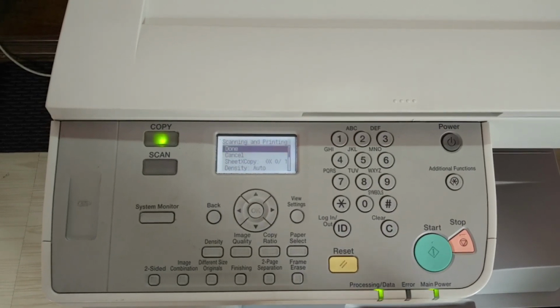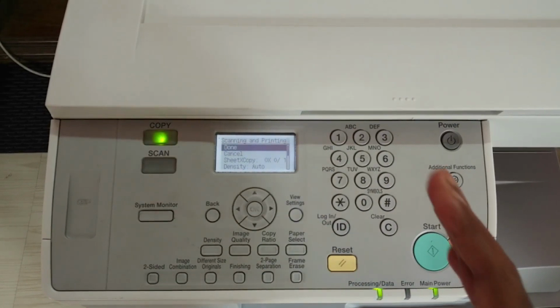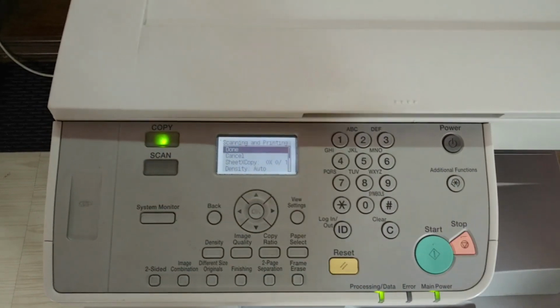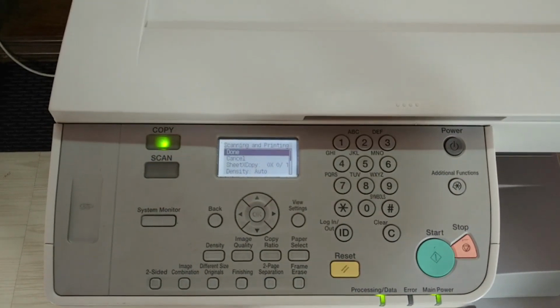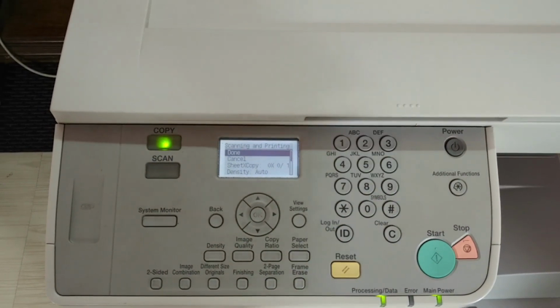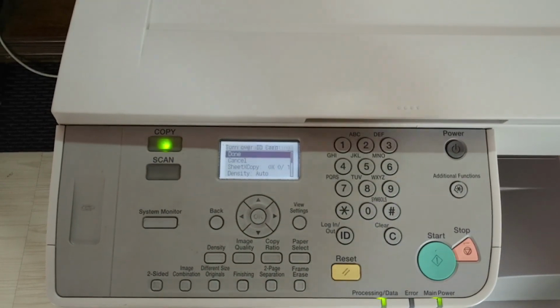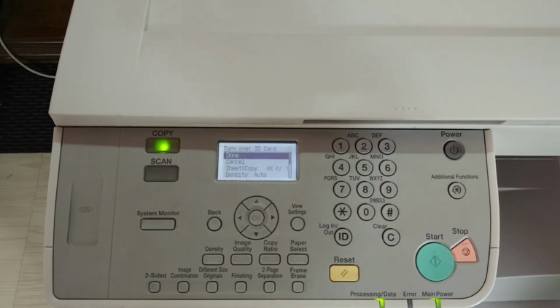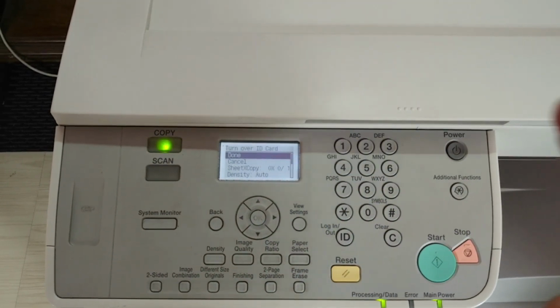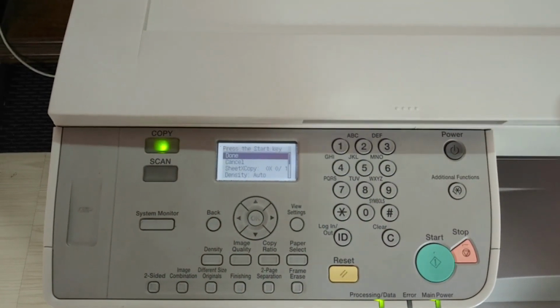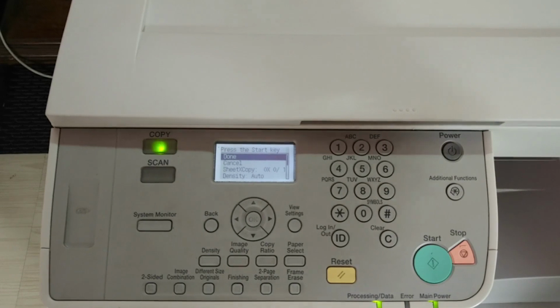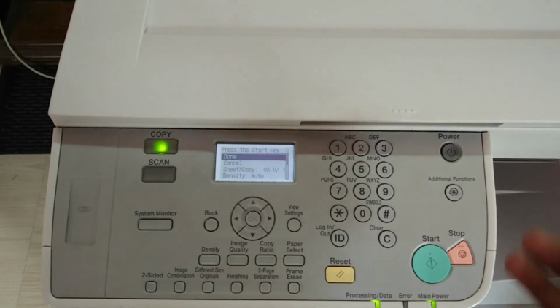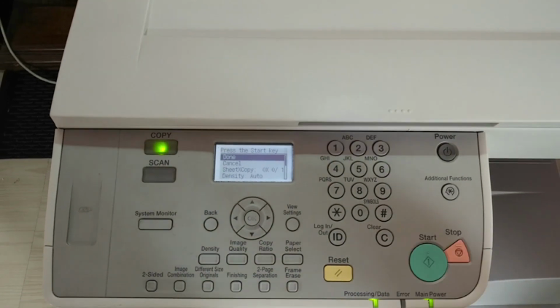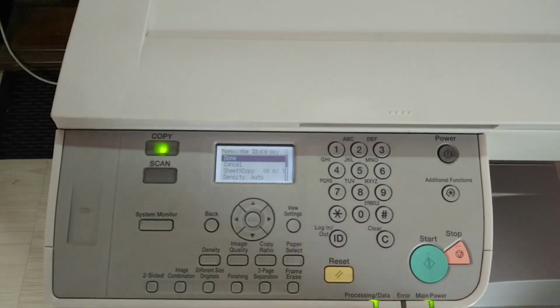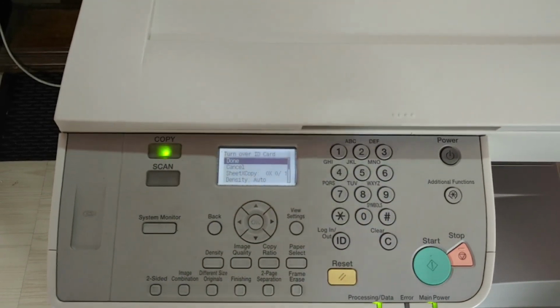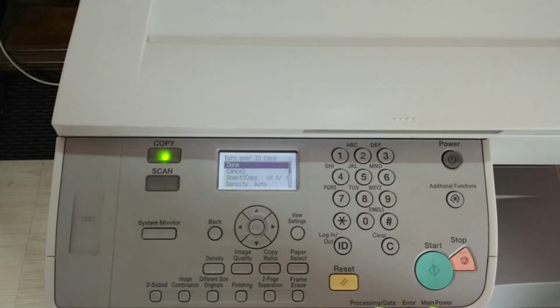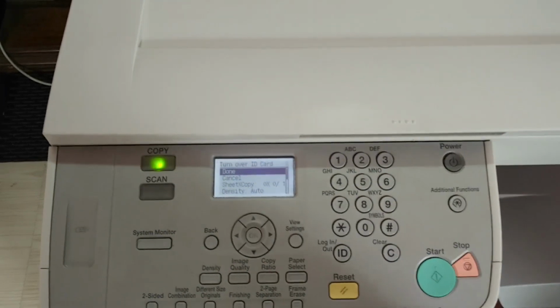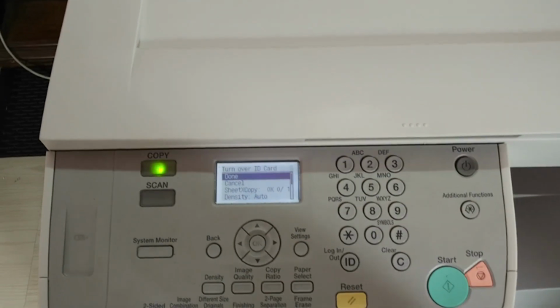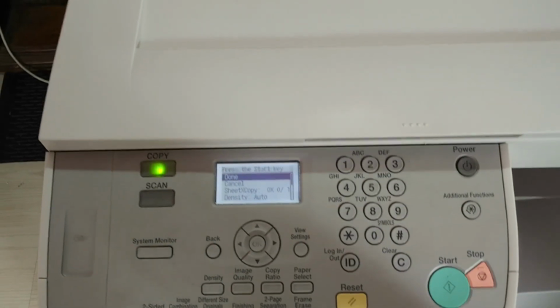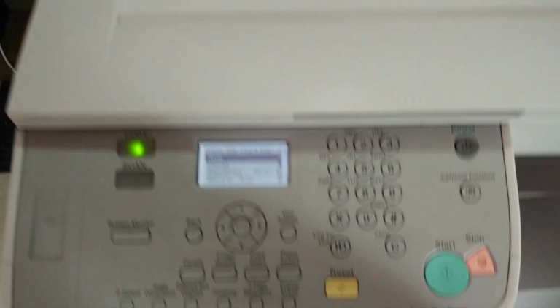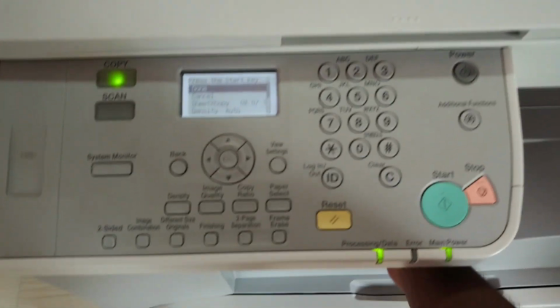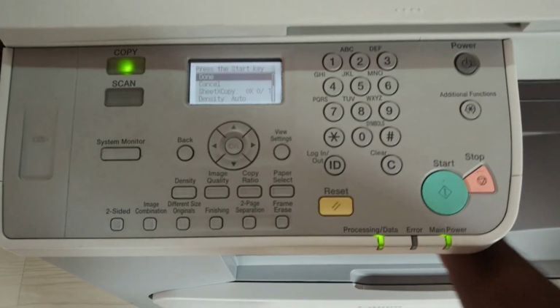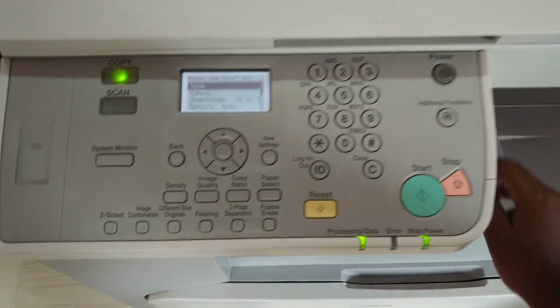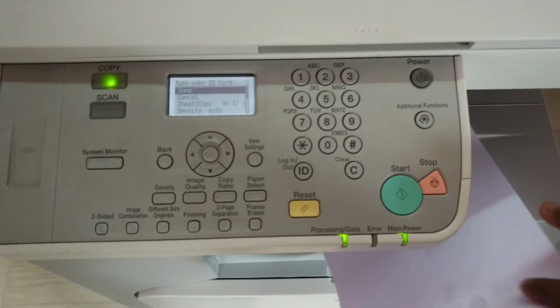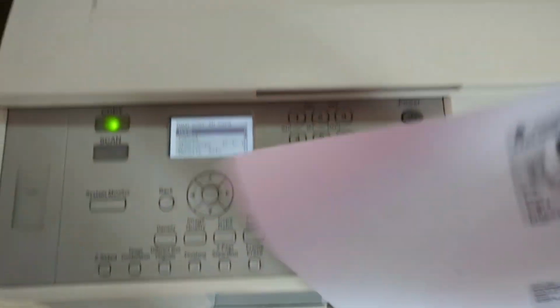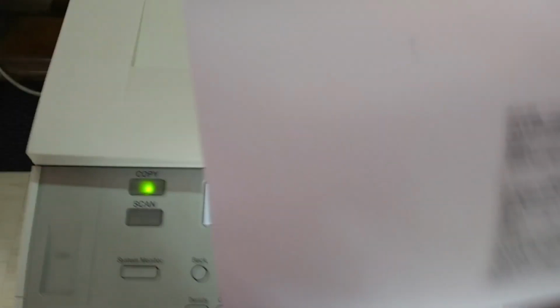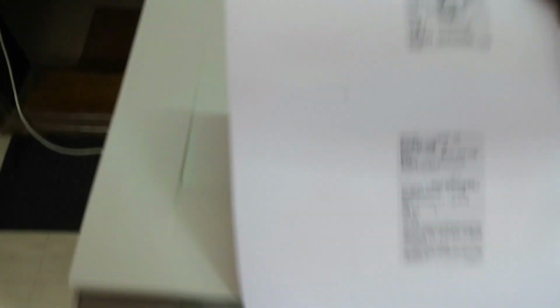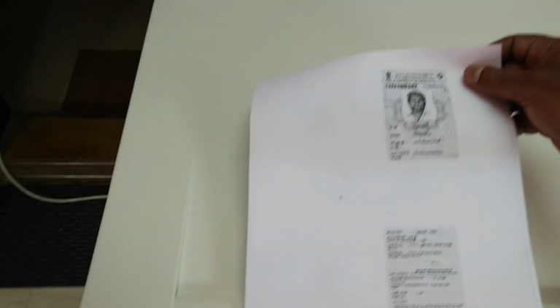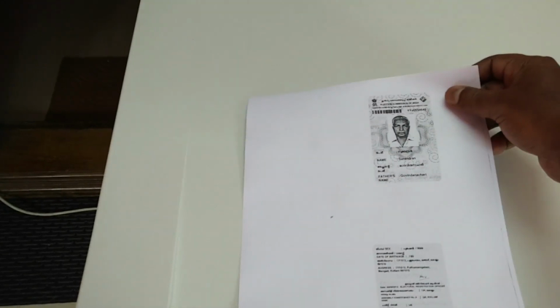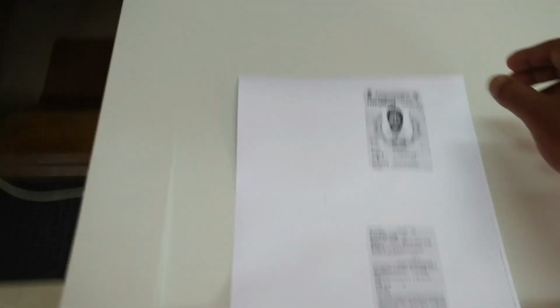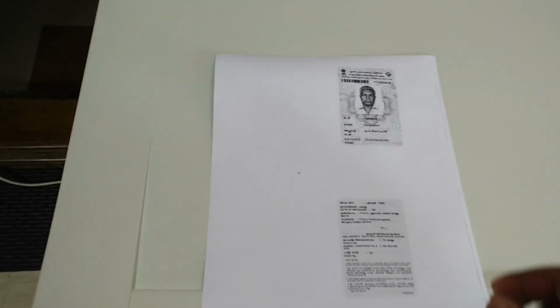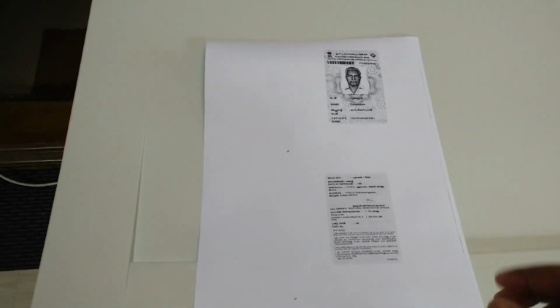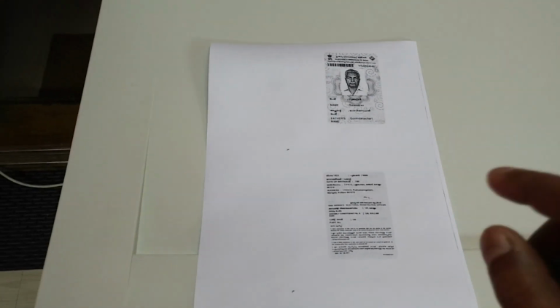Press the start button again. After completing the scanning of both sides, the print will come out on a single side of the paper.